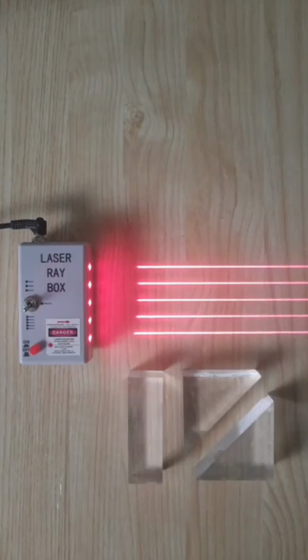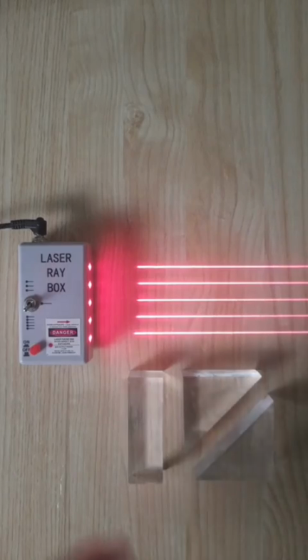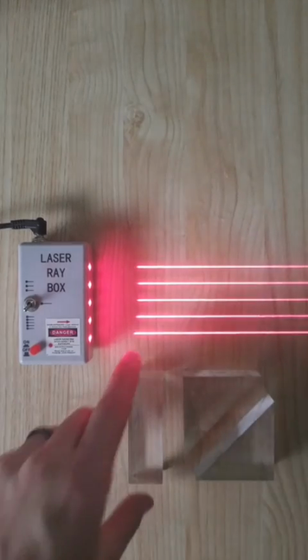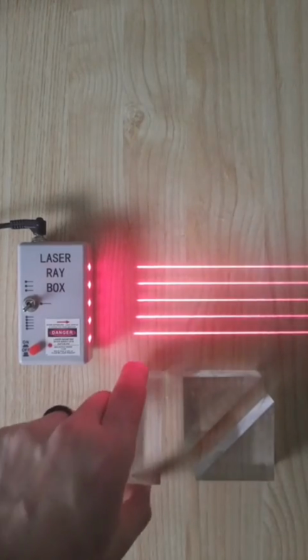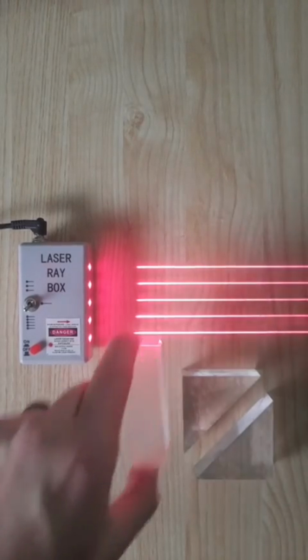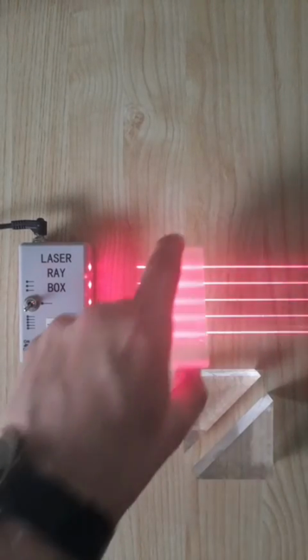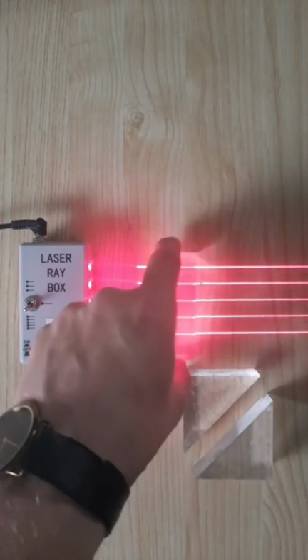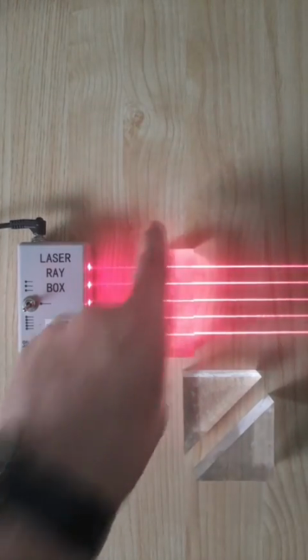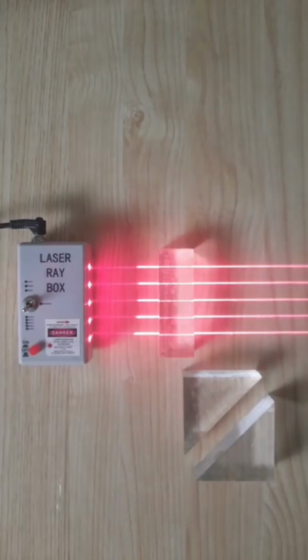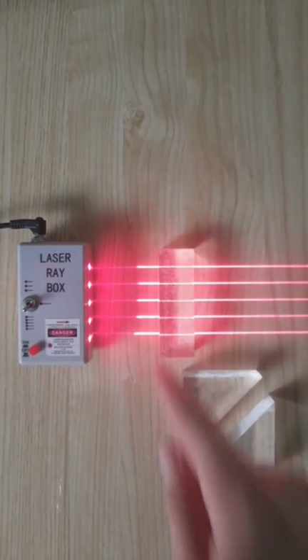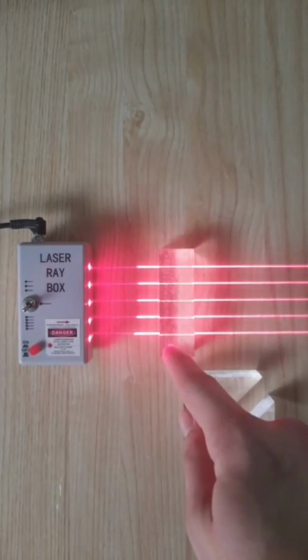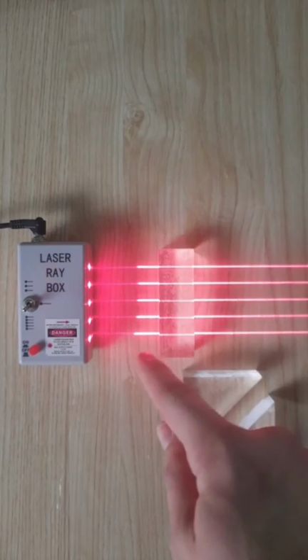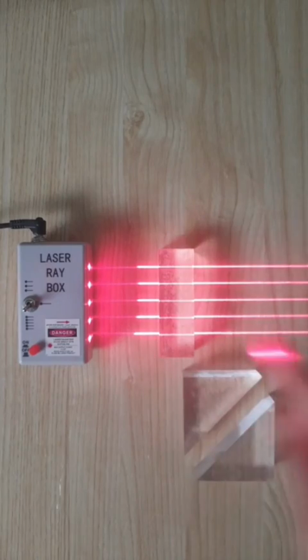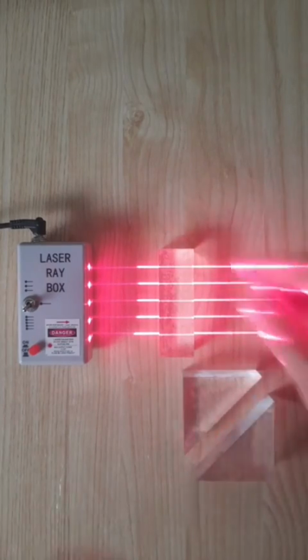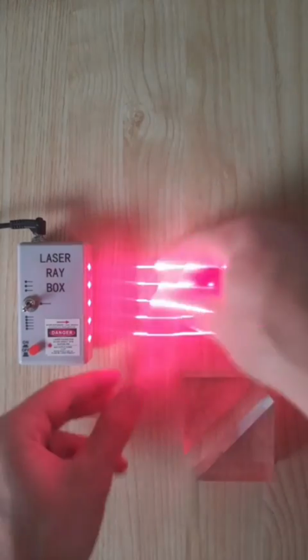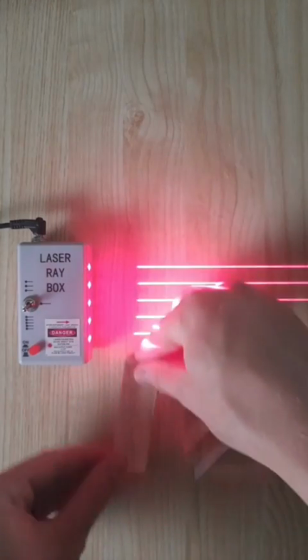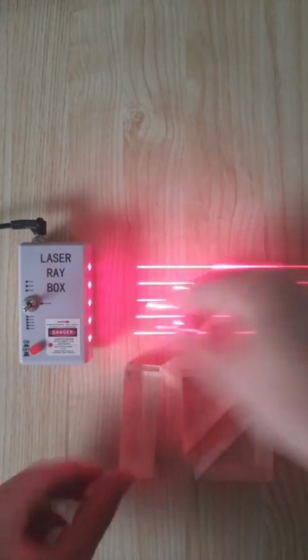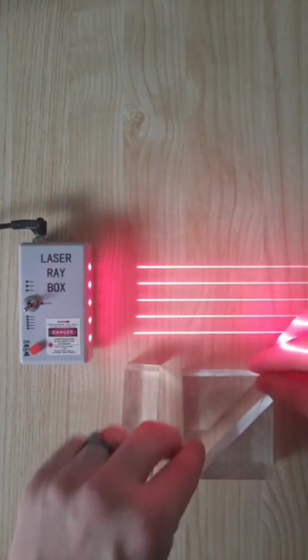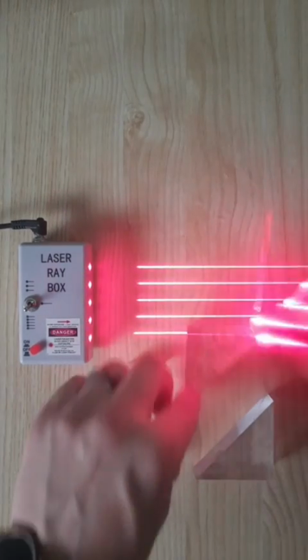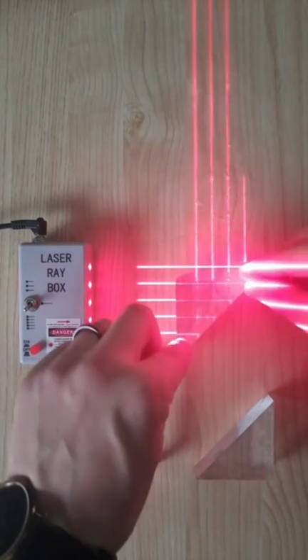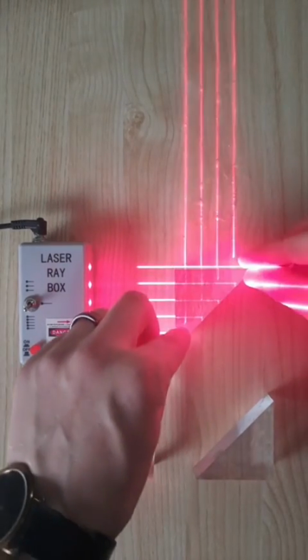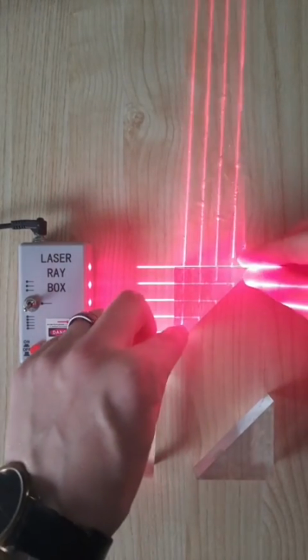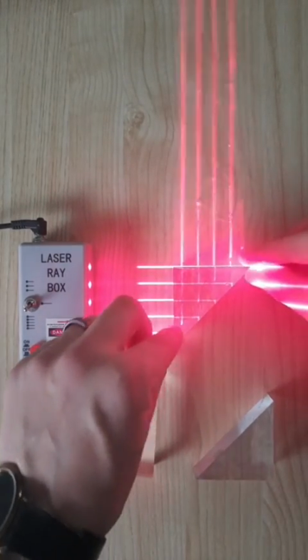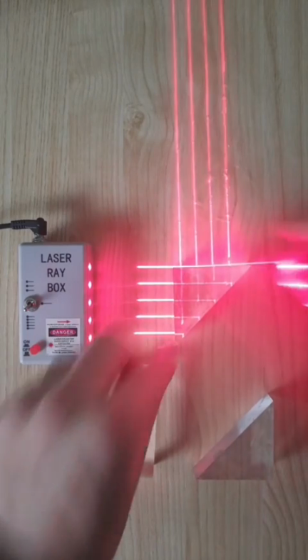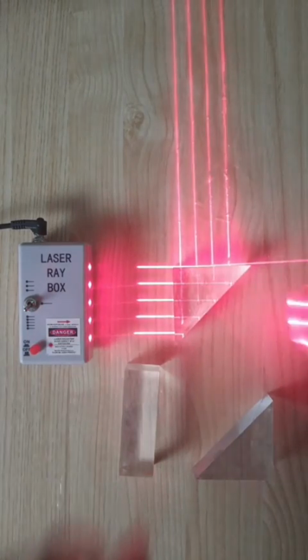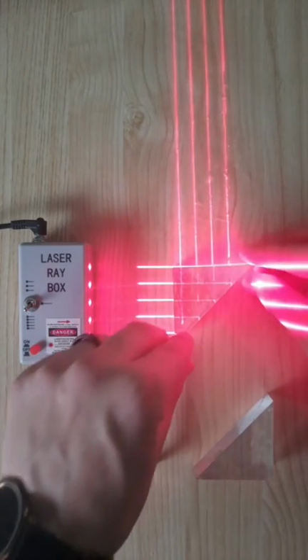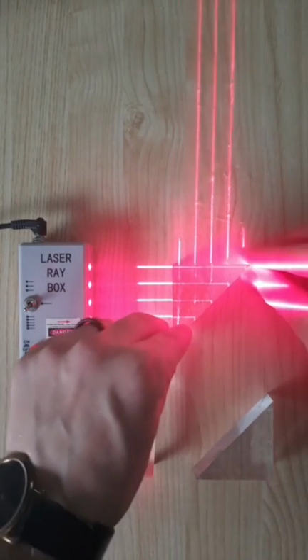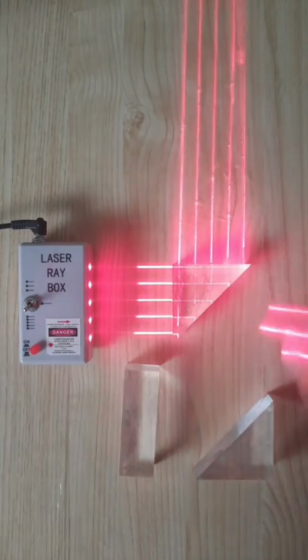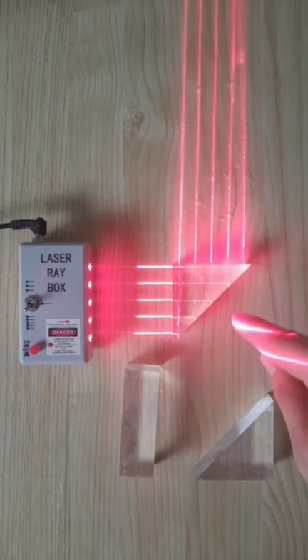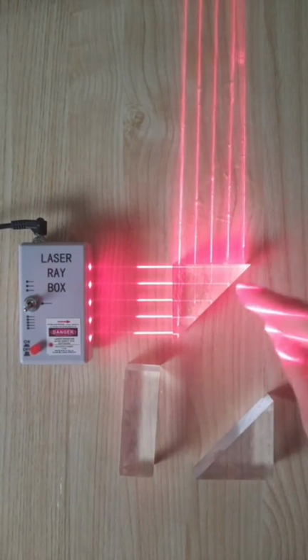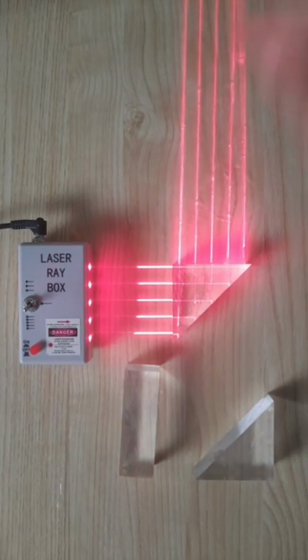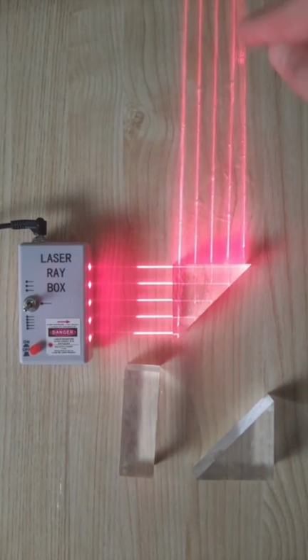In a recent video, I showed that if you have a rectangle of glass in front of a laser, the light can transmit right through it. But if you have a triangle of glass, like this prism, instead of going through, the light is completely reflecting off of this surface upwards.